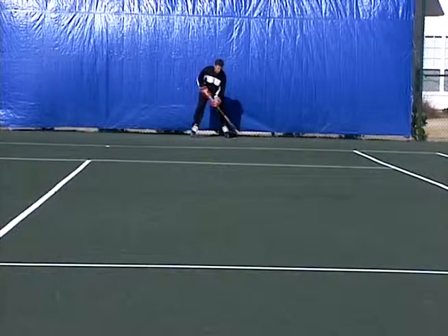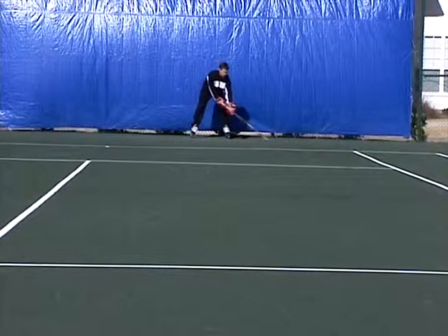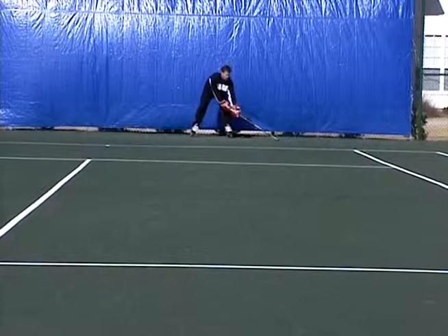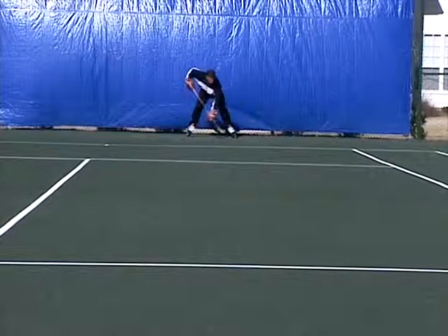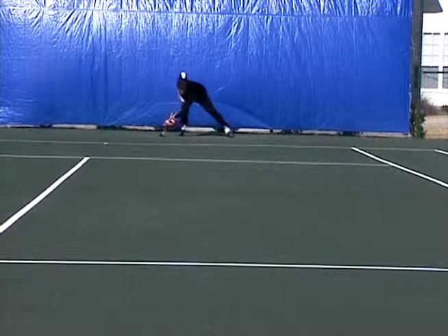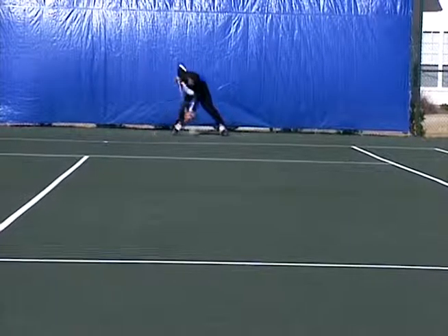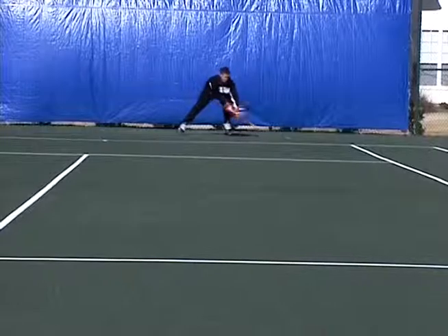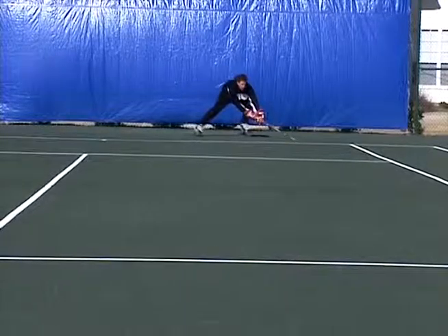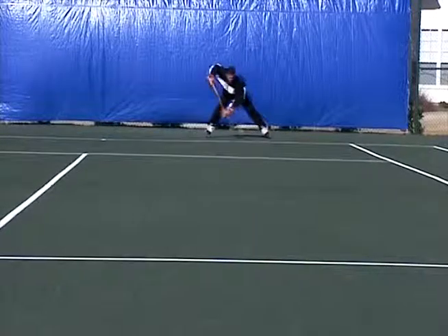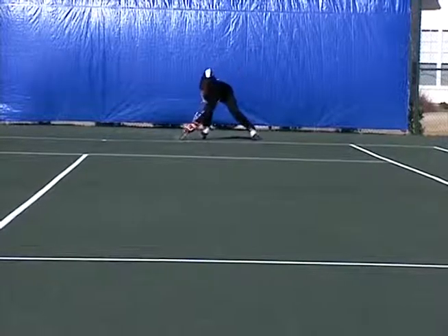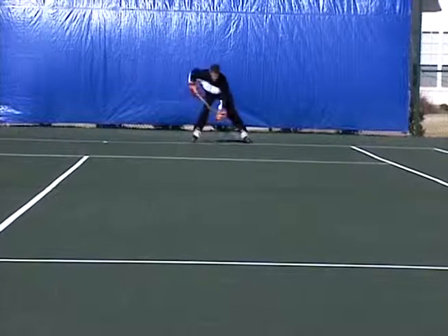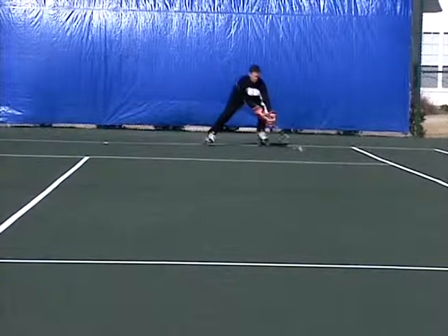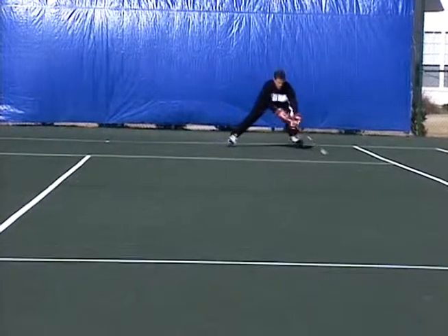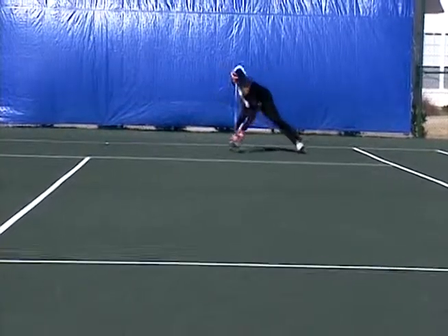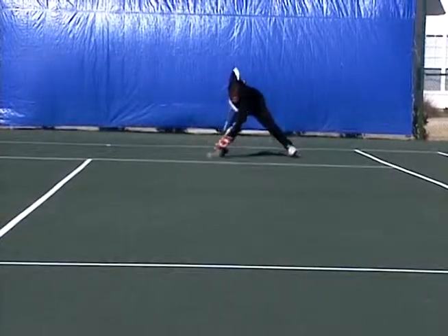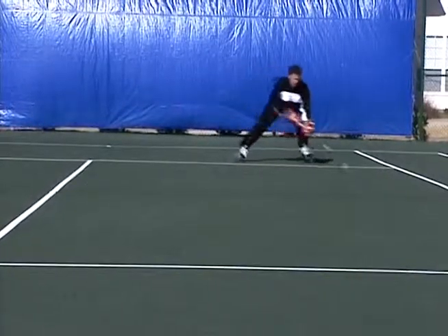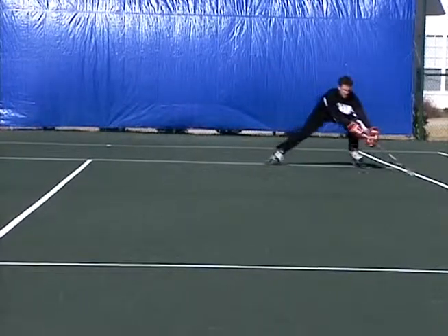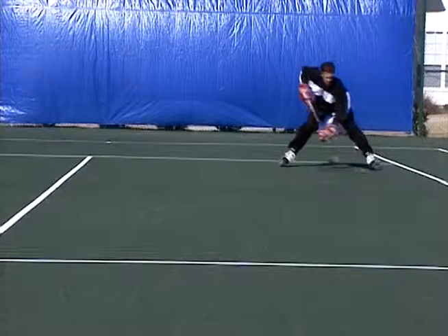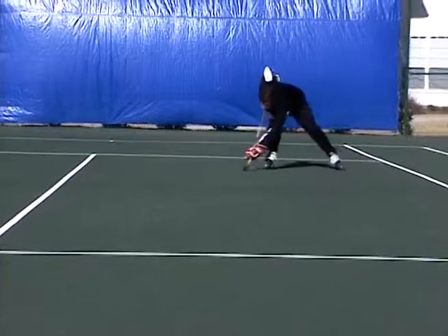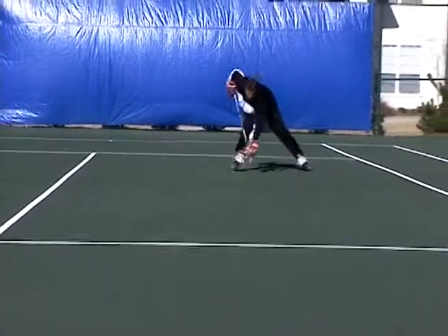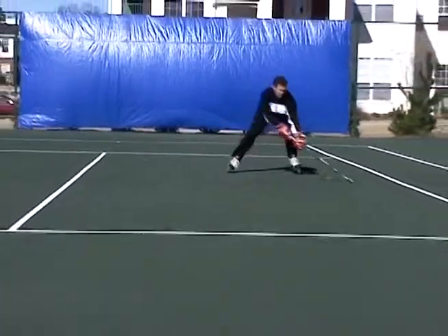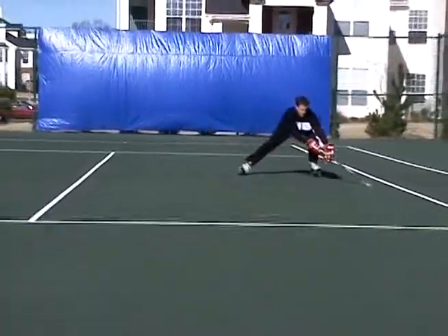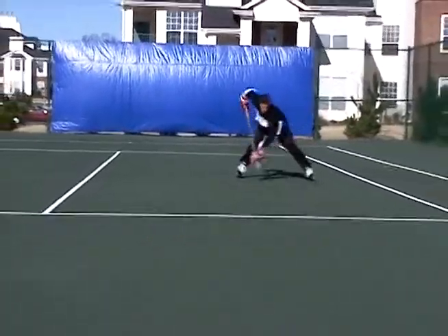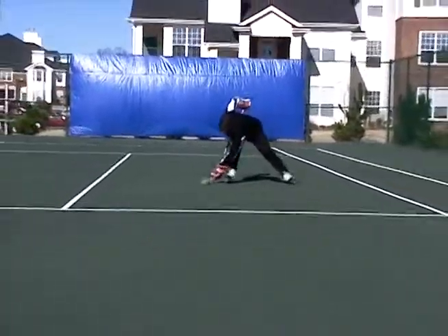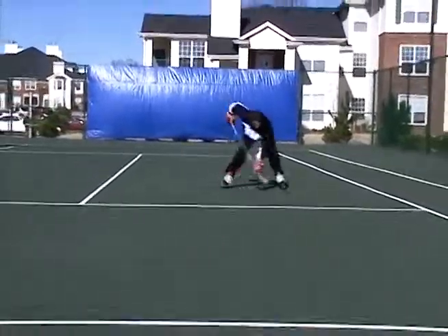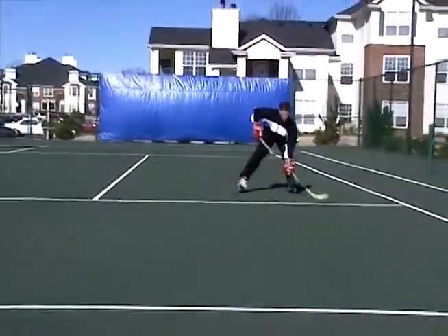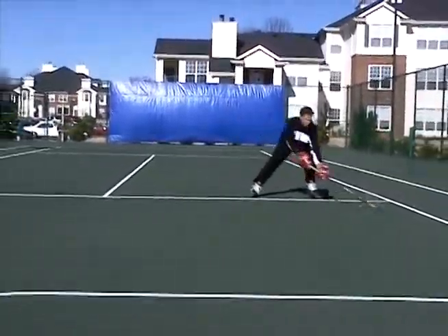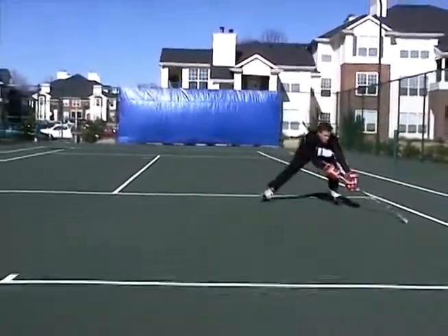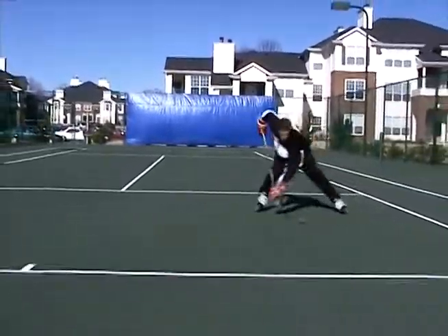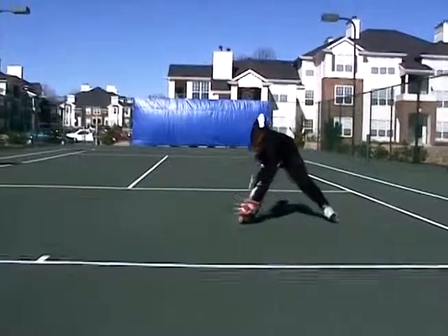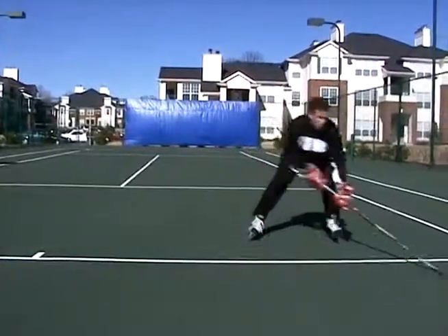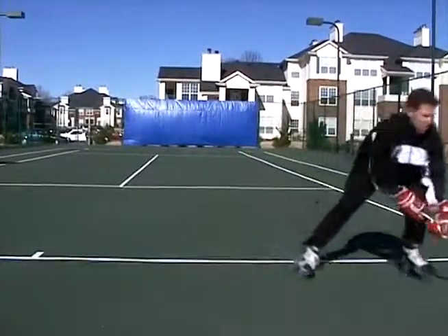This is upper body control, really teaching you to use the entire length of your stick-to-stick handle. When I extend to my forehand side my hands come together, and when I contract to my backhand side my hands are going apart and my lower hand is going all the way down to the blade.